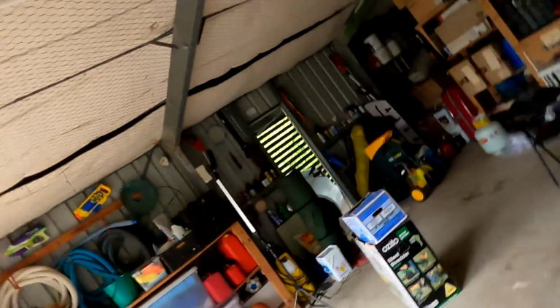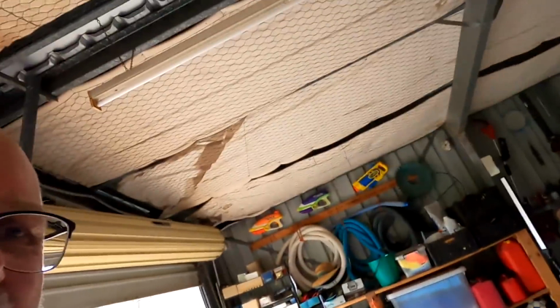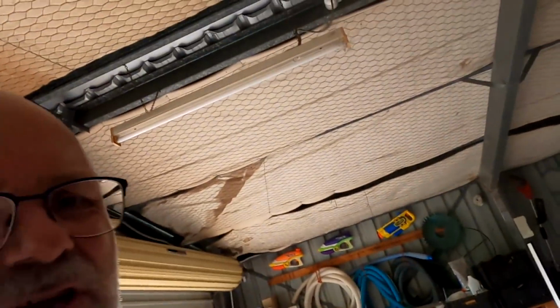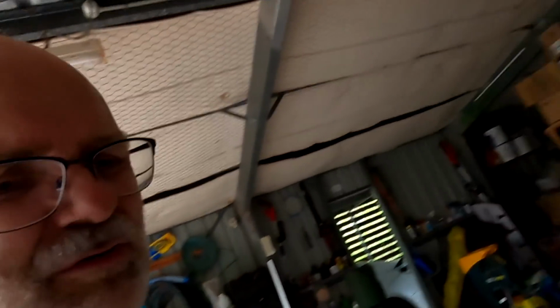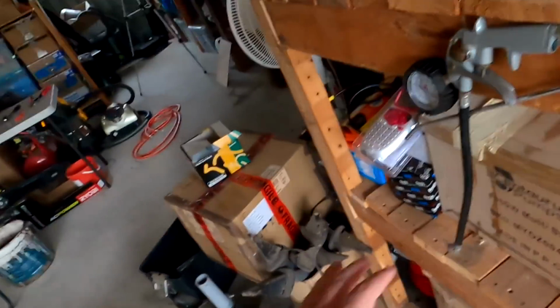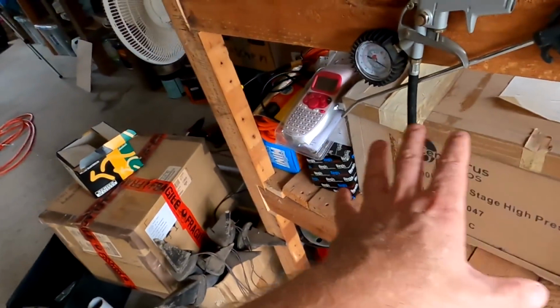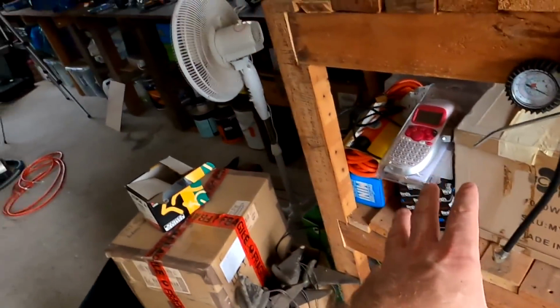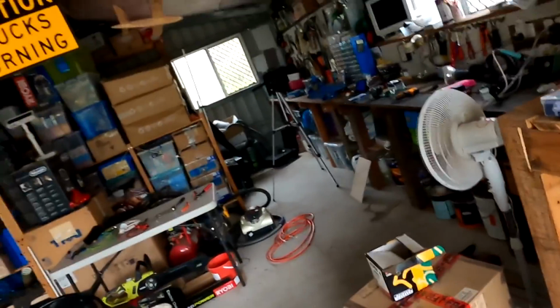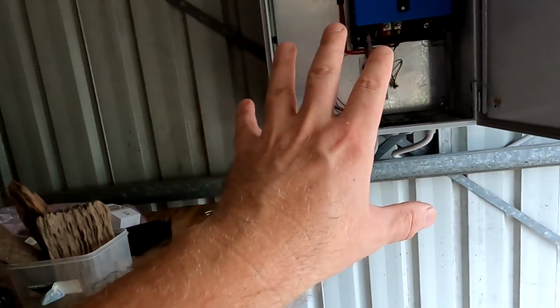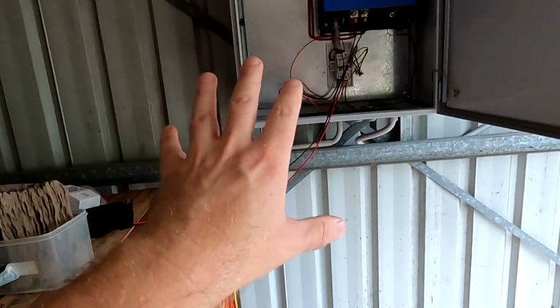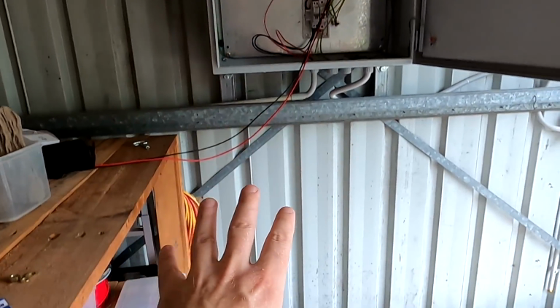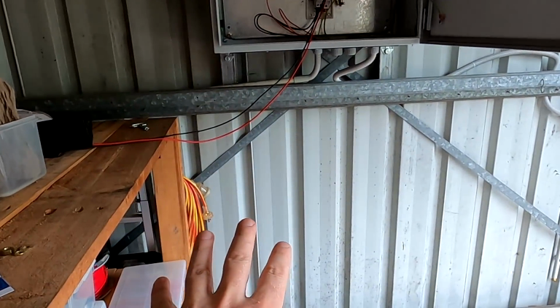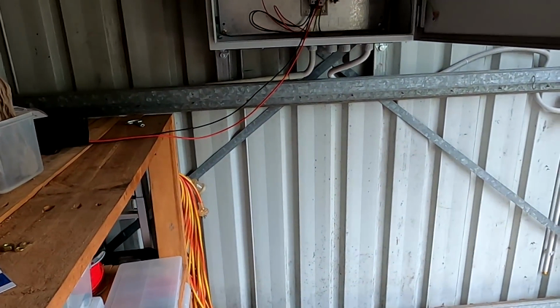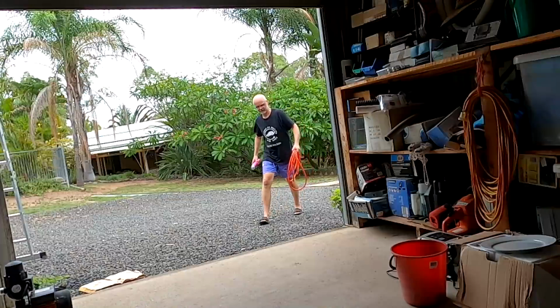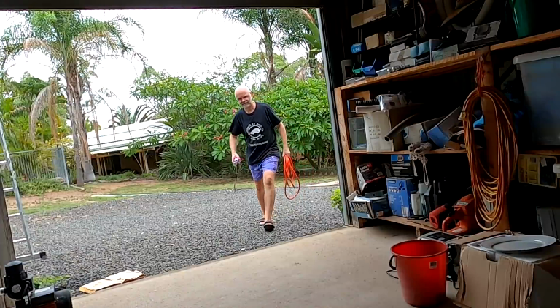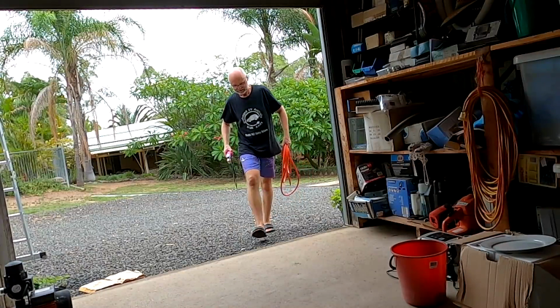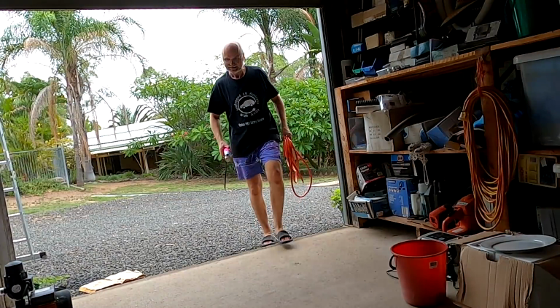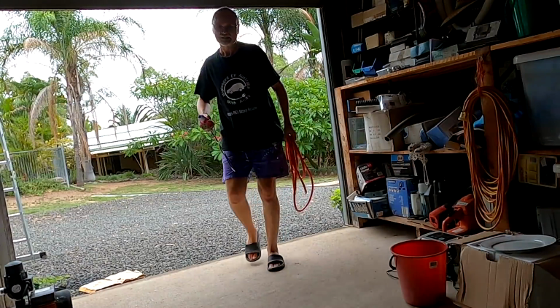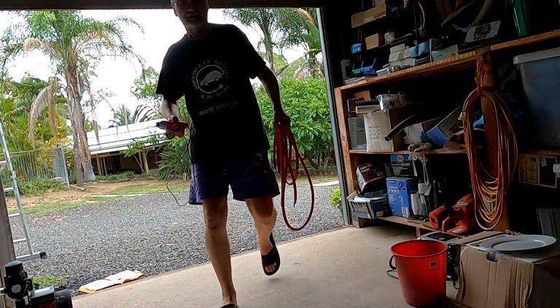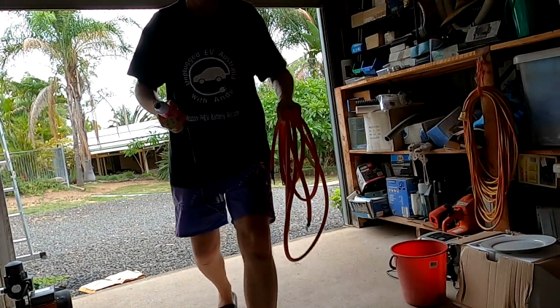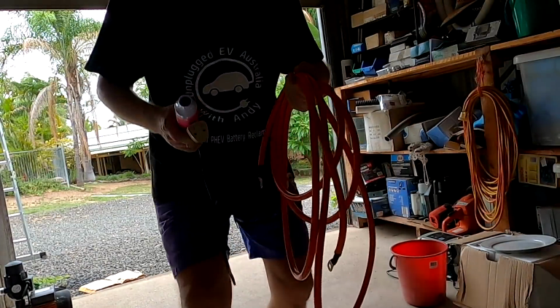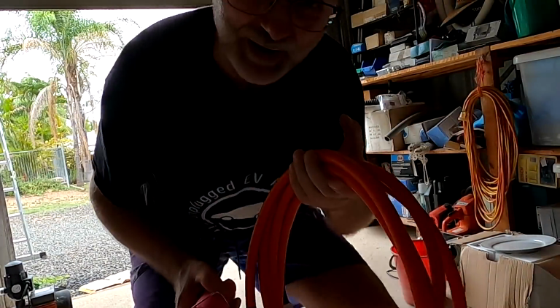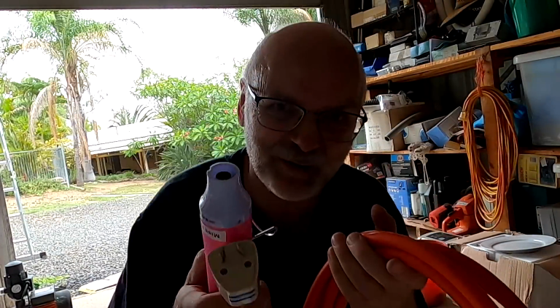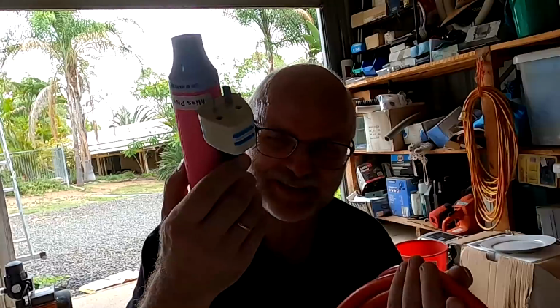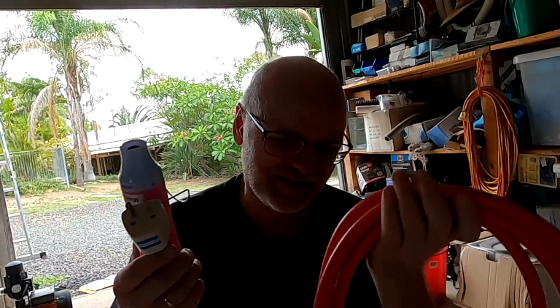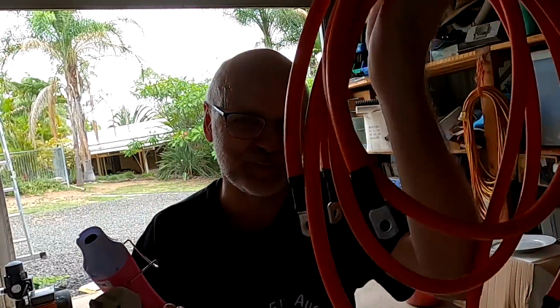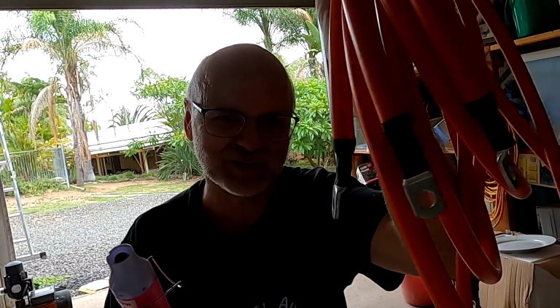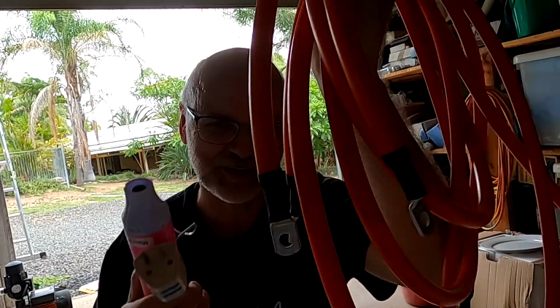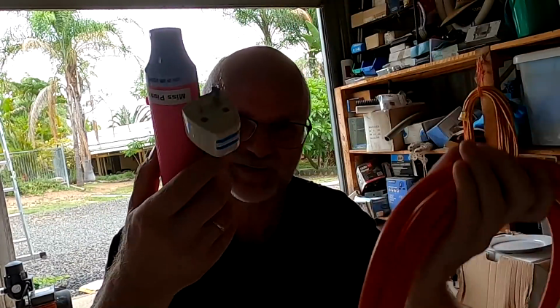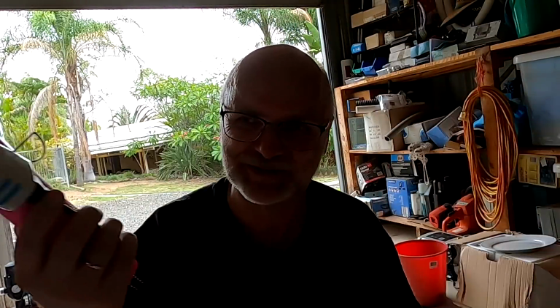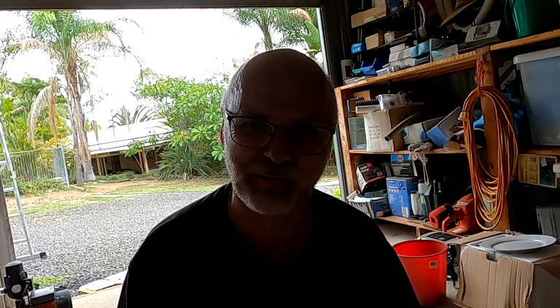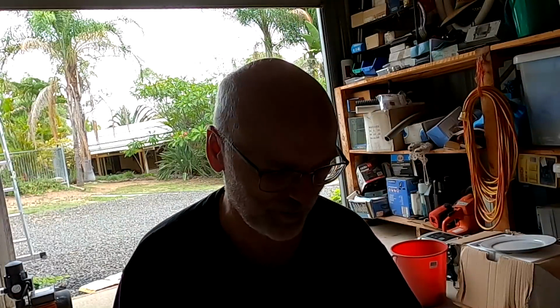I had to go back to the house — I forgot to put some heat shrink on the cables and there's no power here anymore.